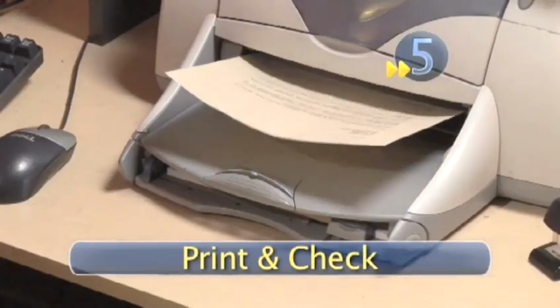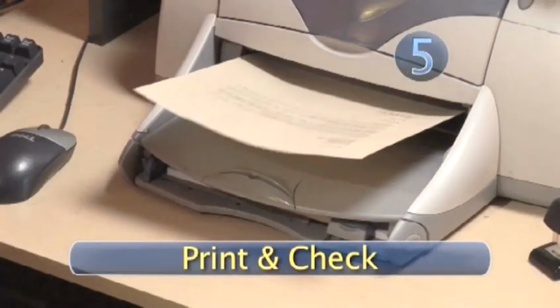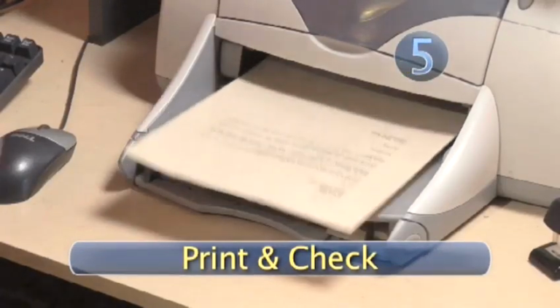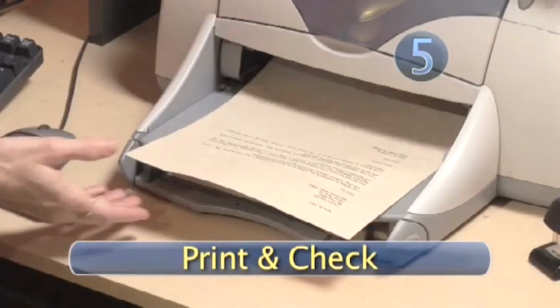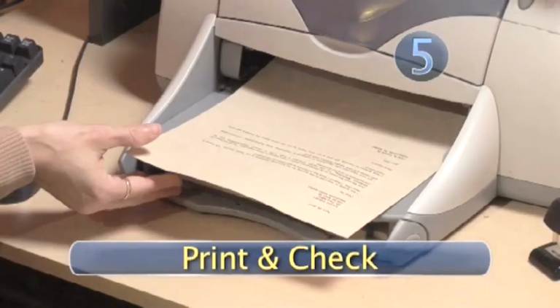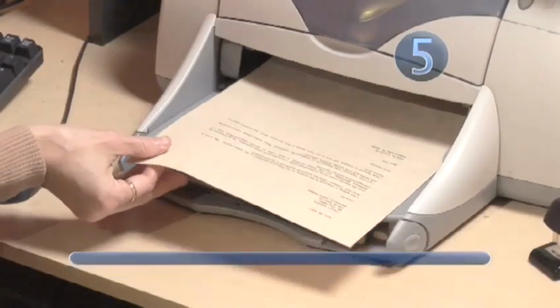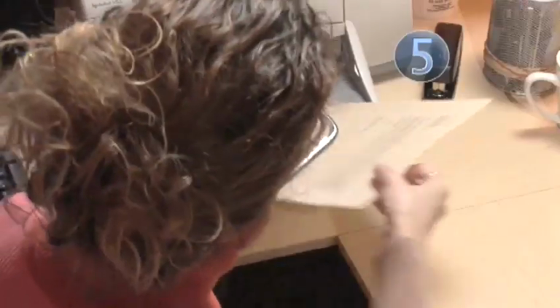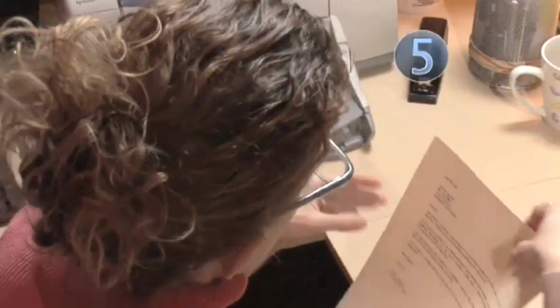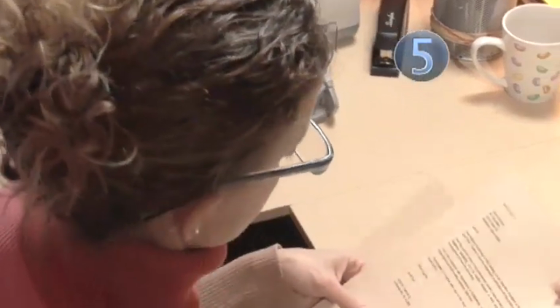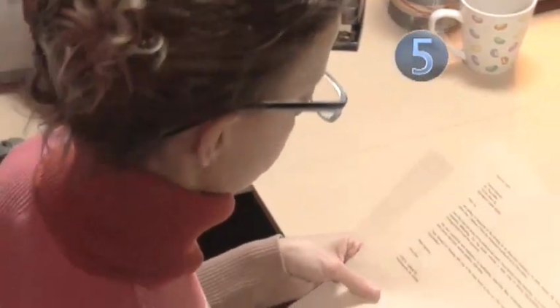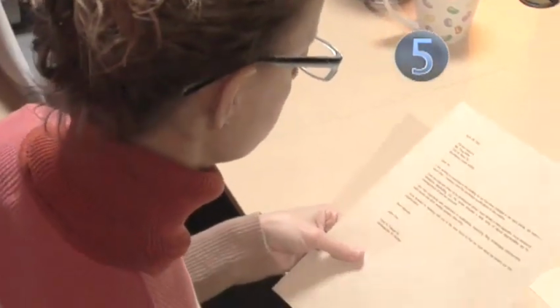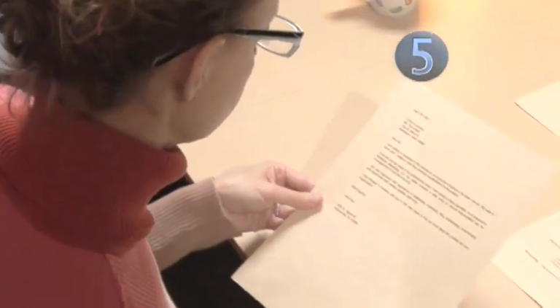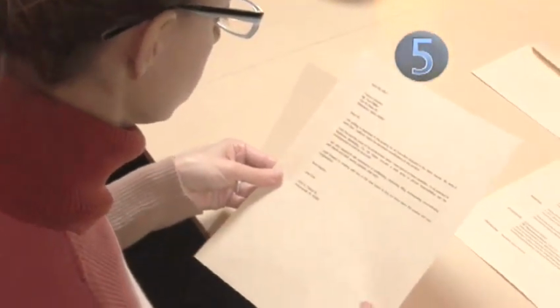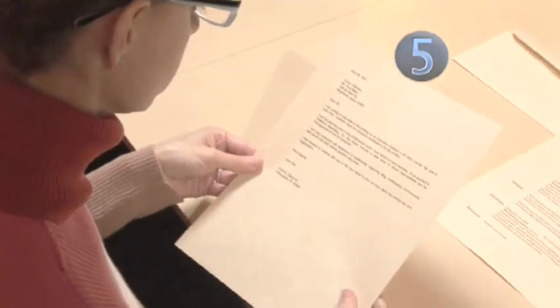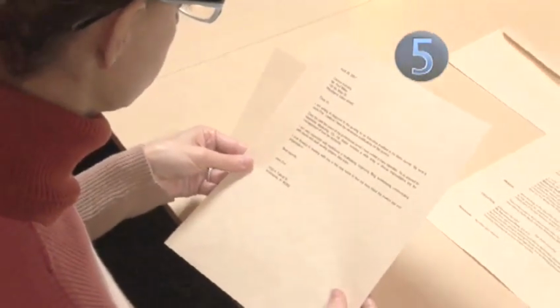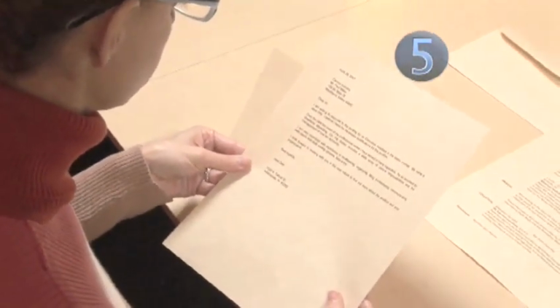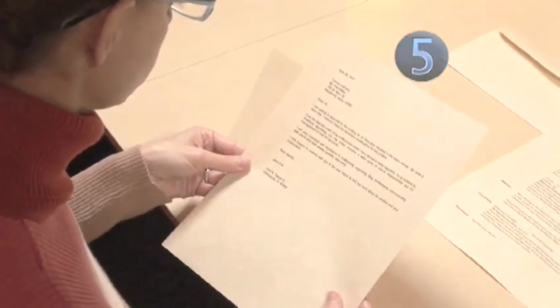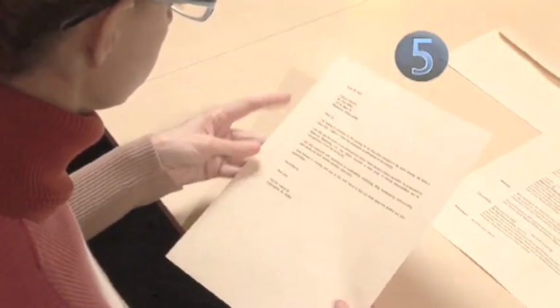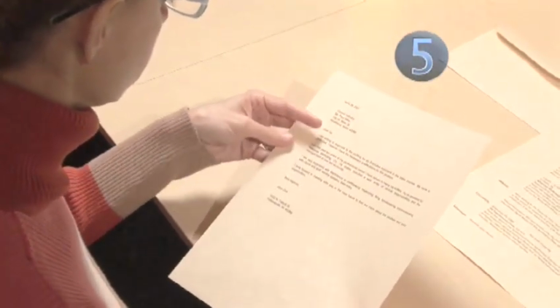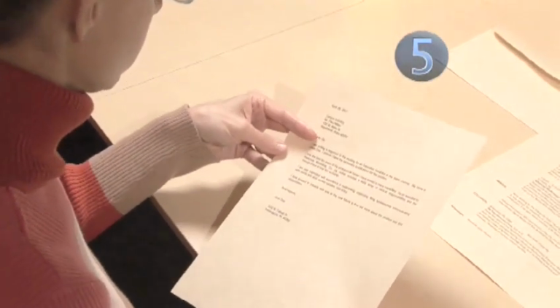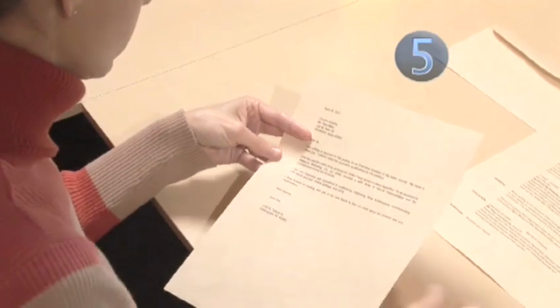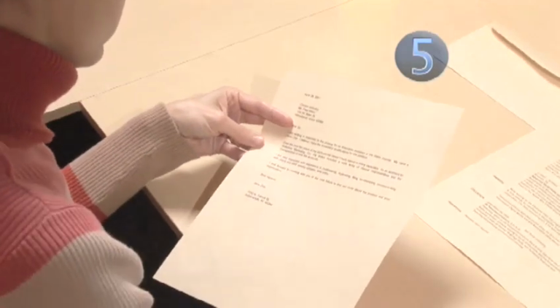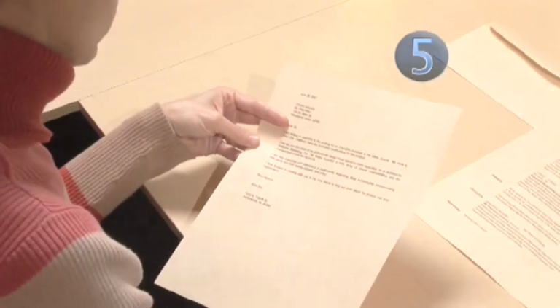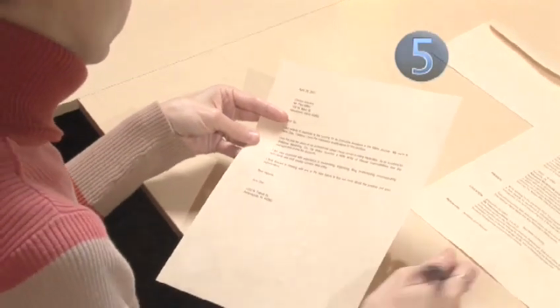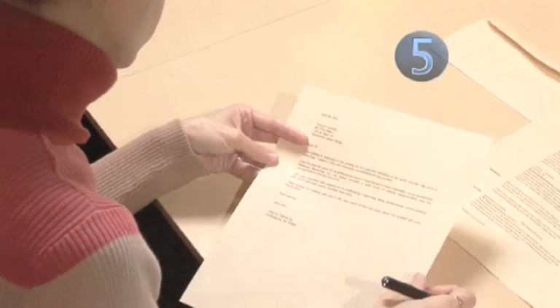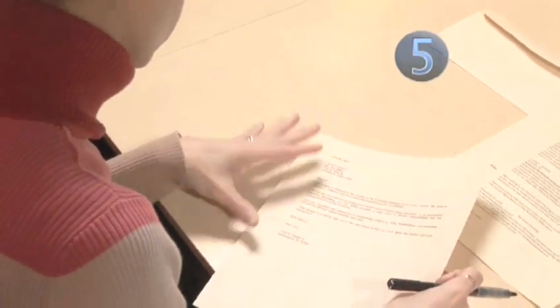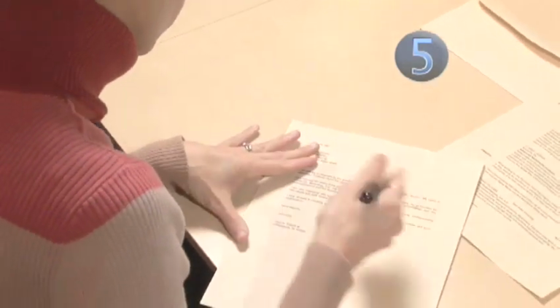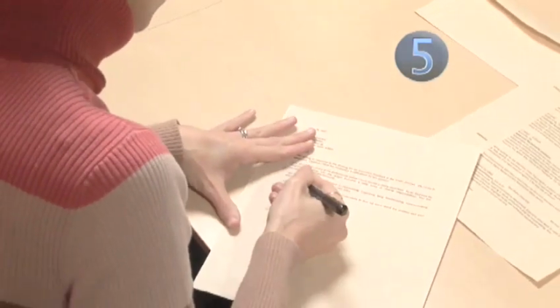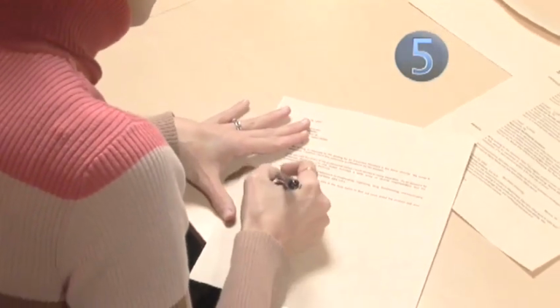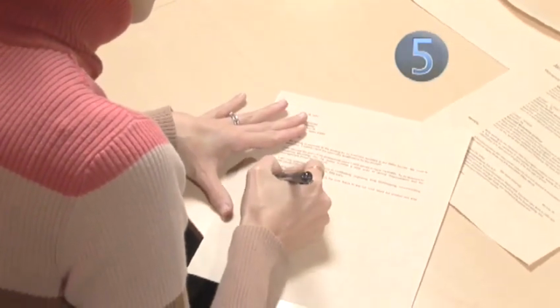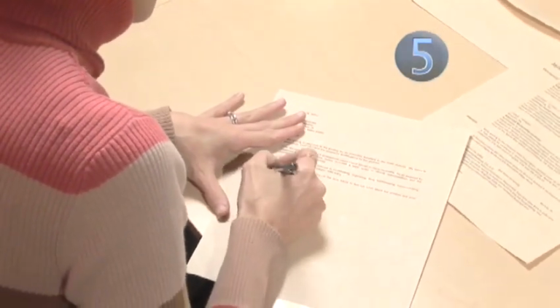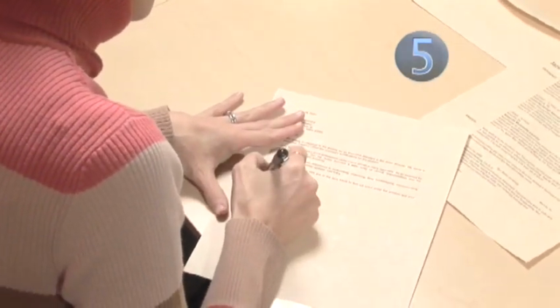Step 5: Print and Check. After running the spell checker, print out a hard copy to proofread, and after any revisions are complete, use some nice paper — preferably the same as your resume — for the final laser printout.